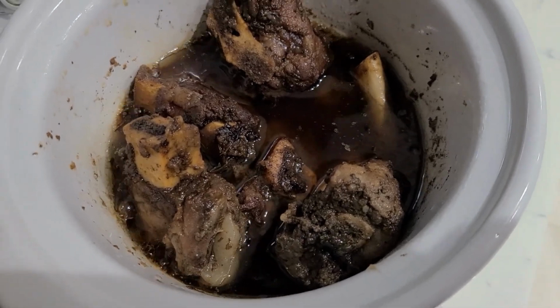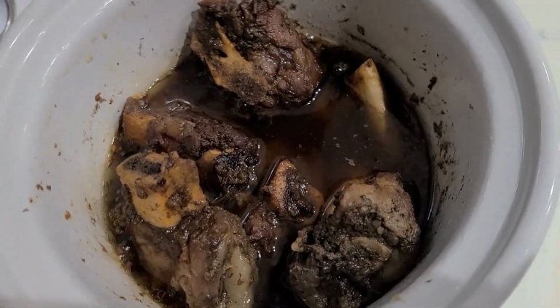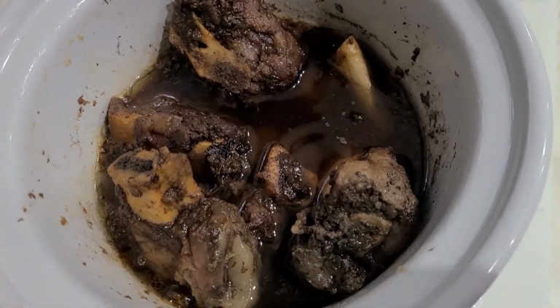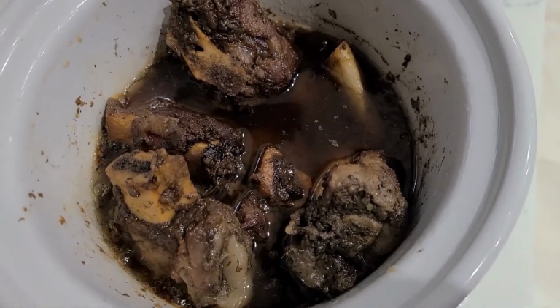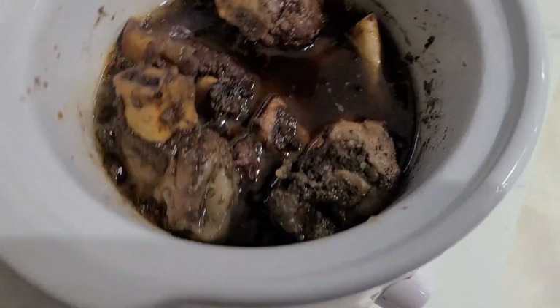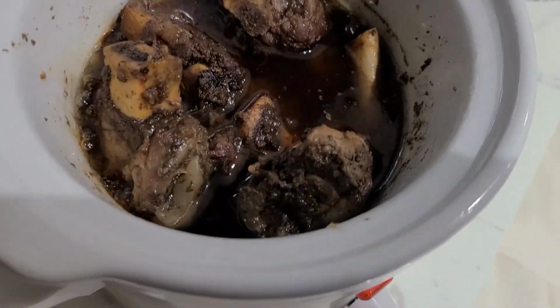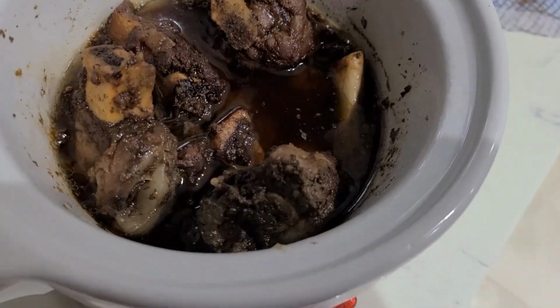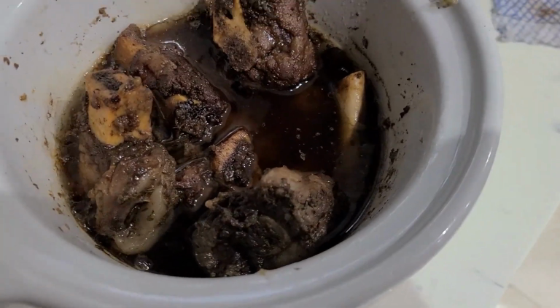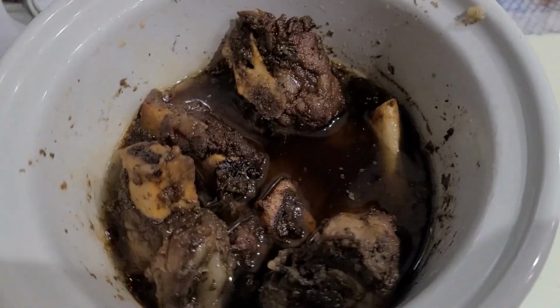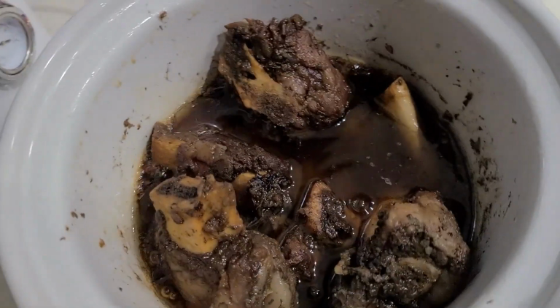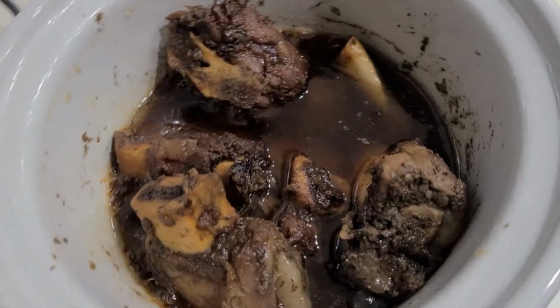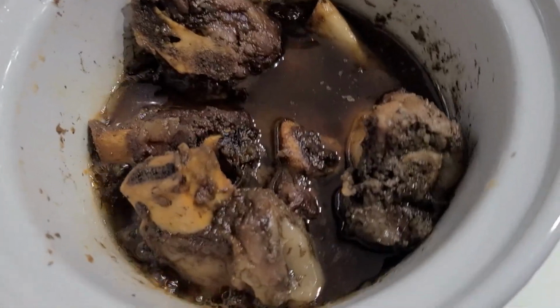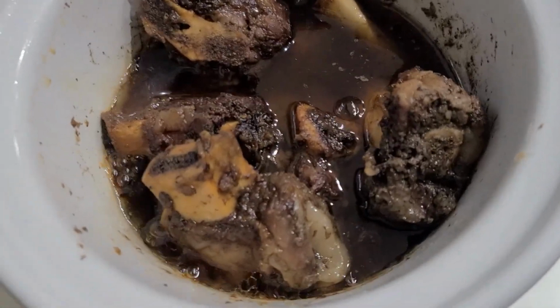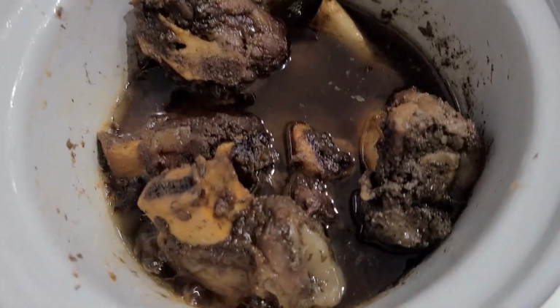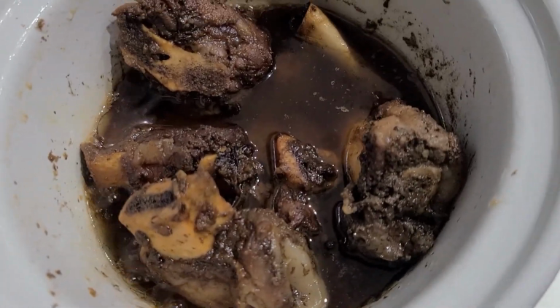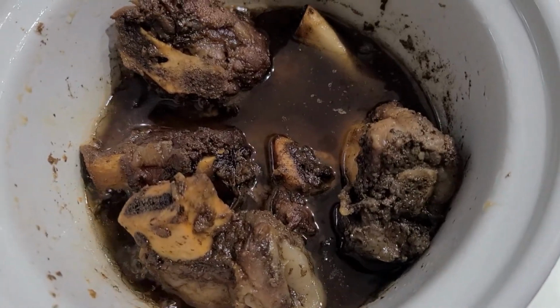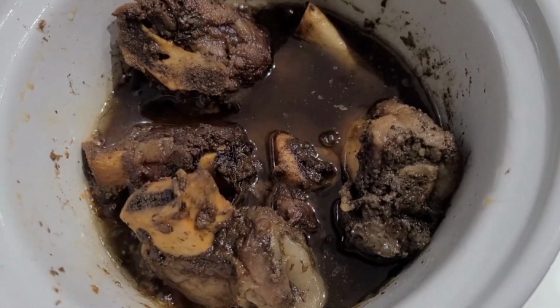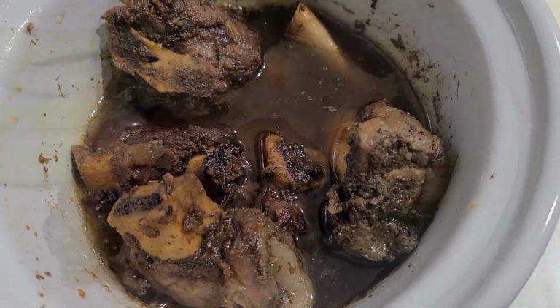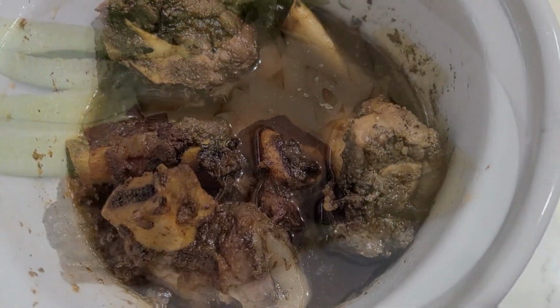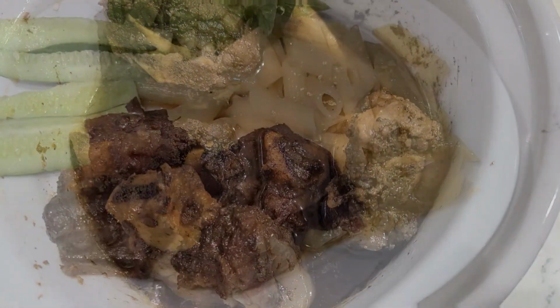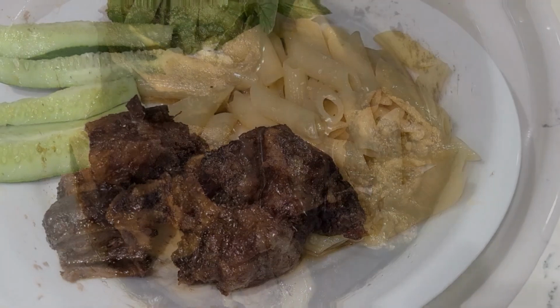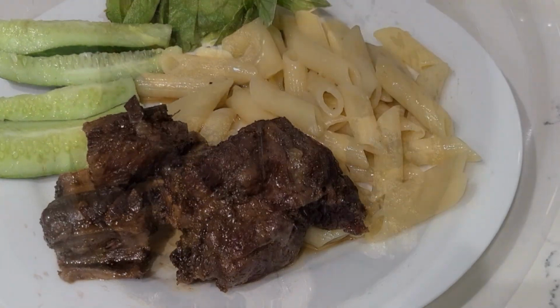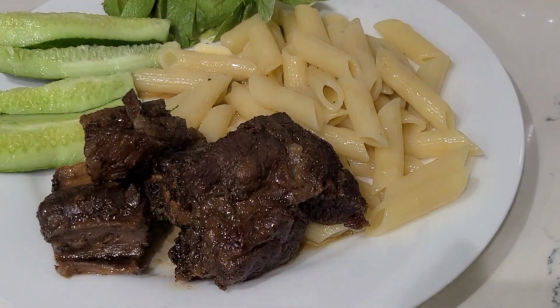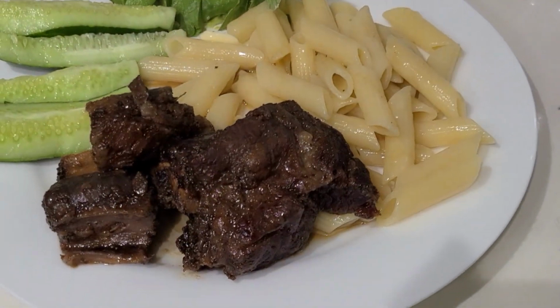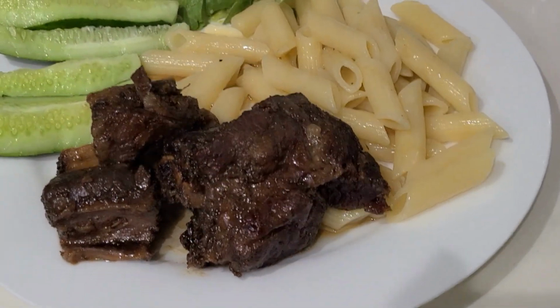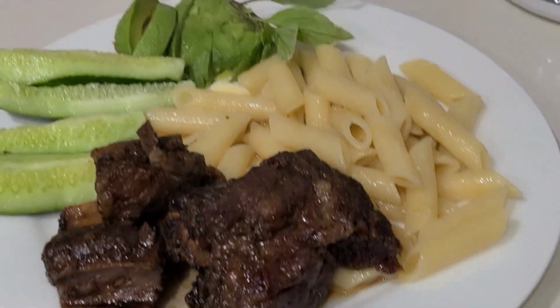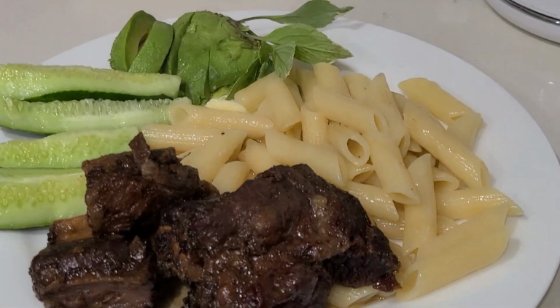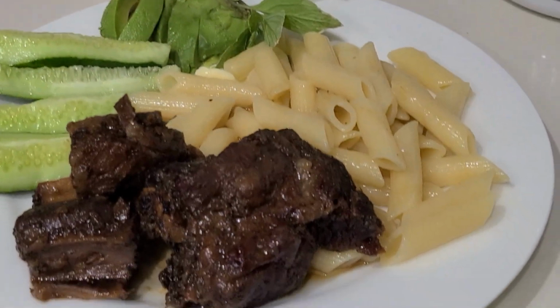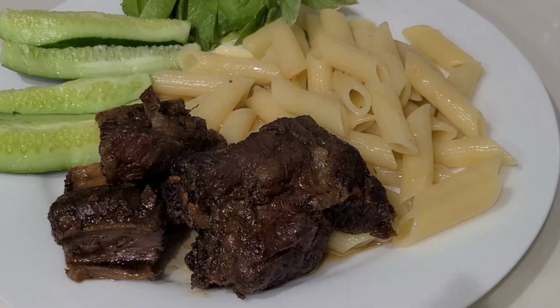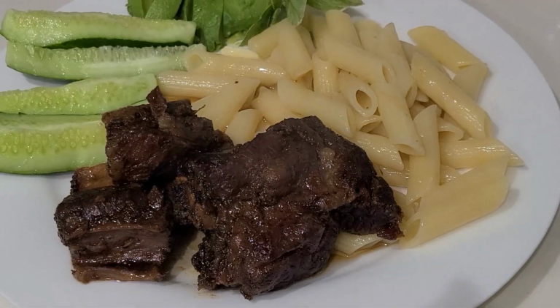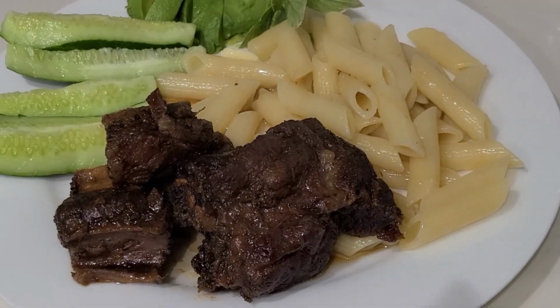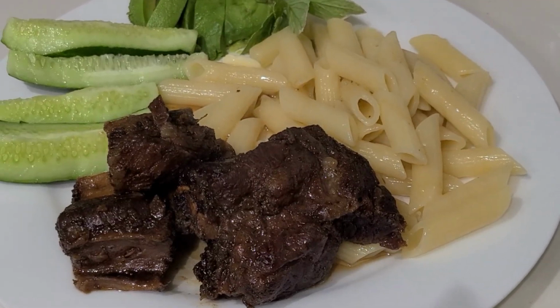I'm going to make some pasta, some salad, or maybe some vegetables and my dinner is ready.